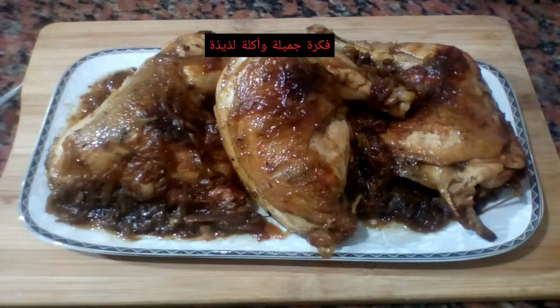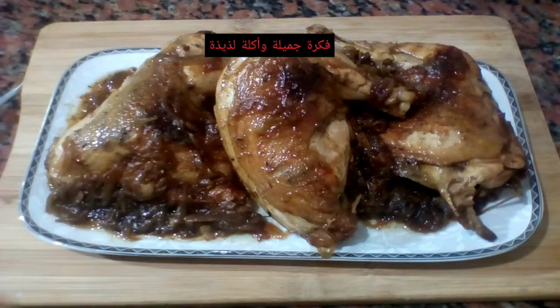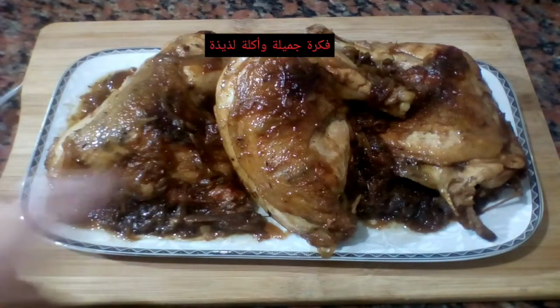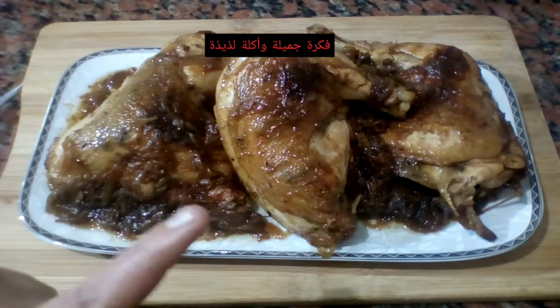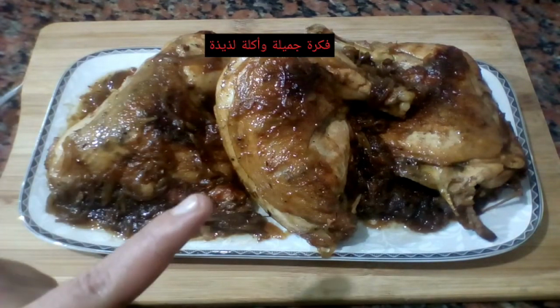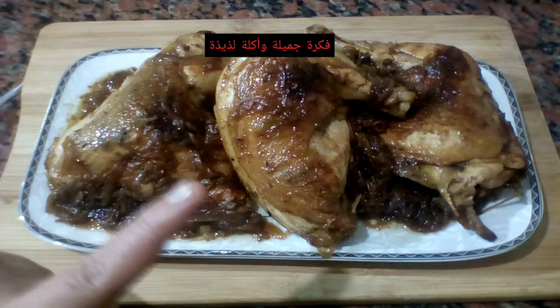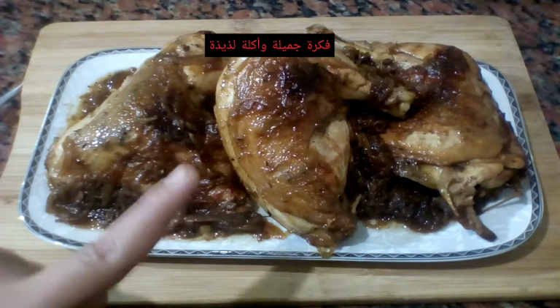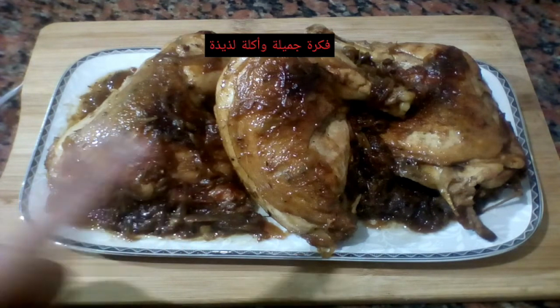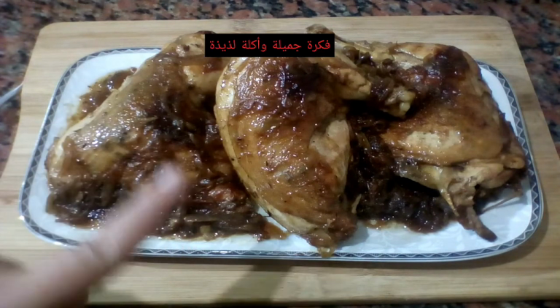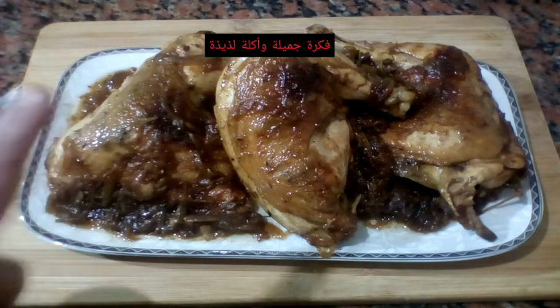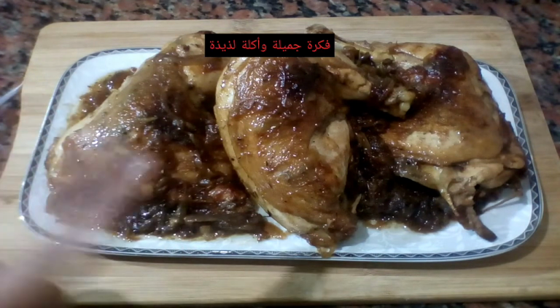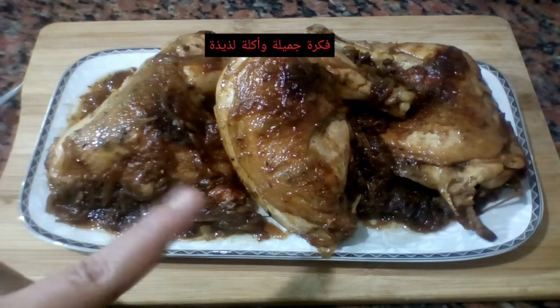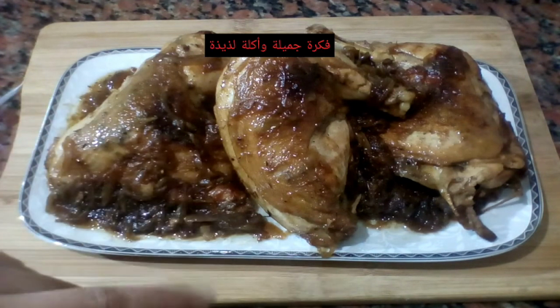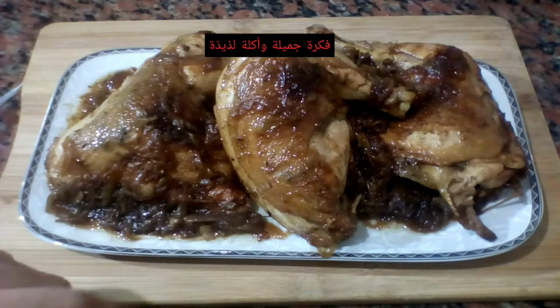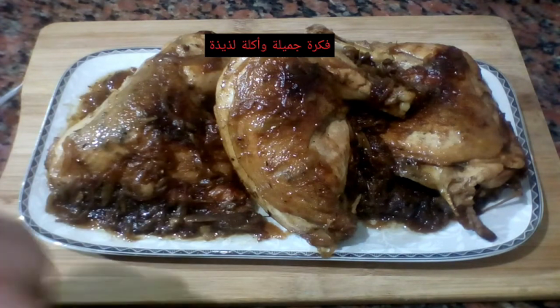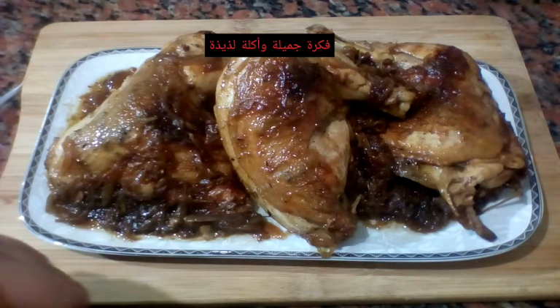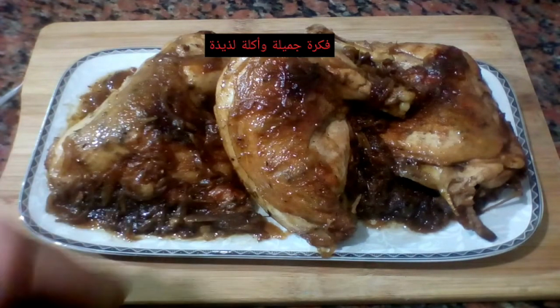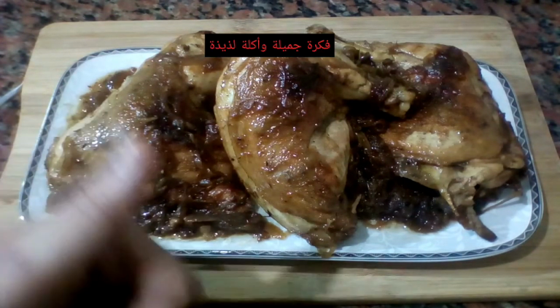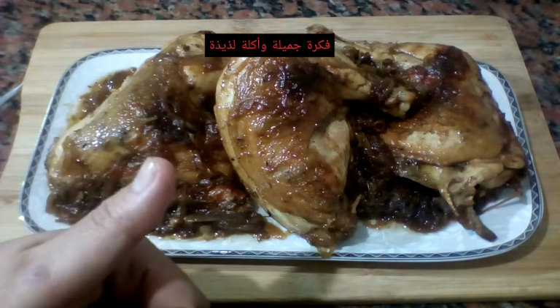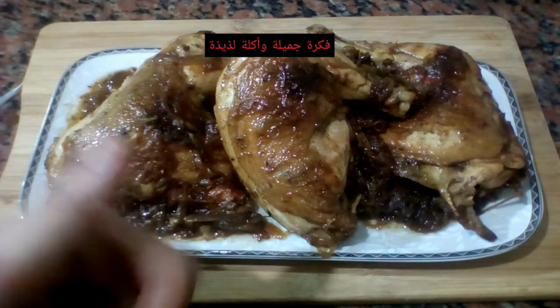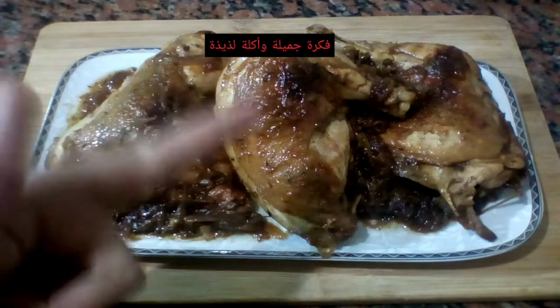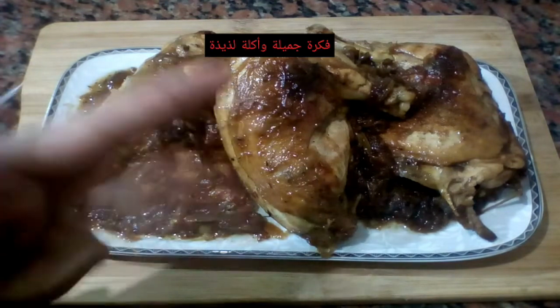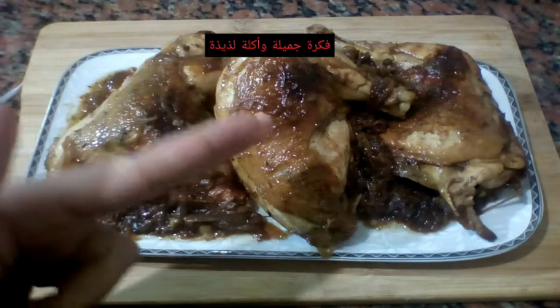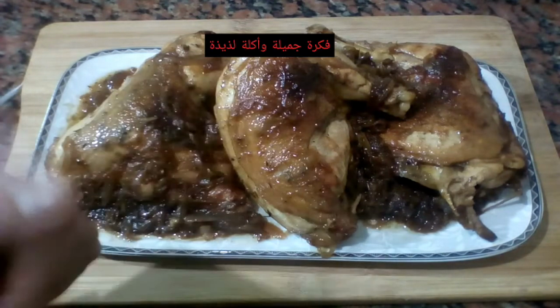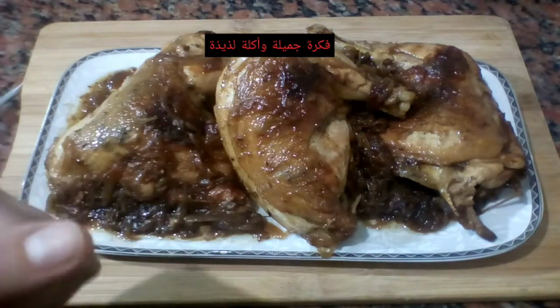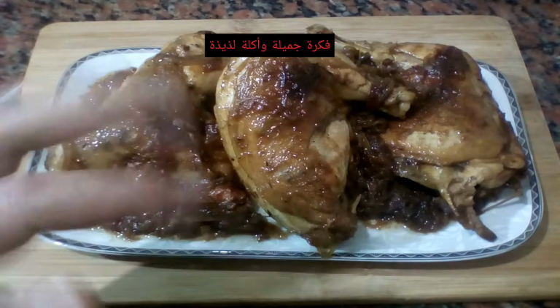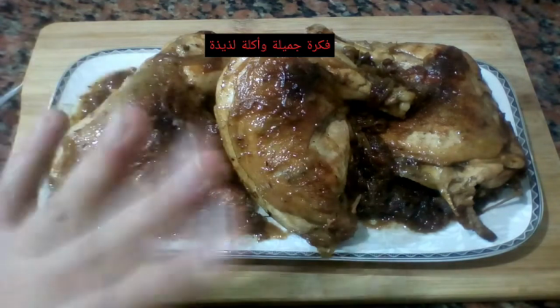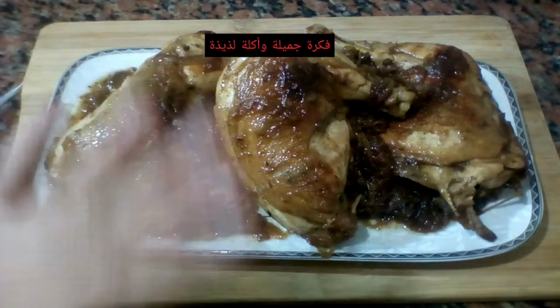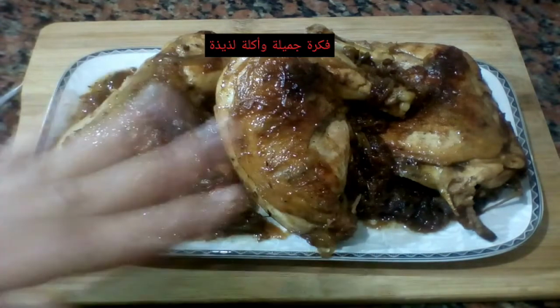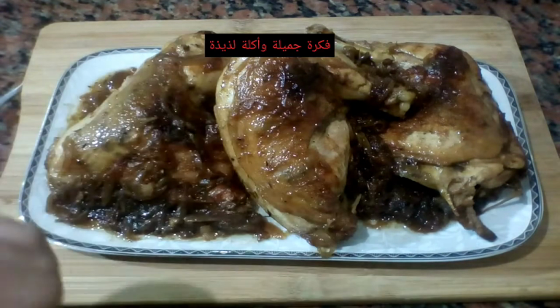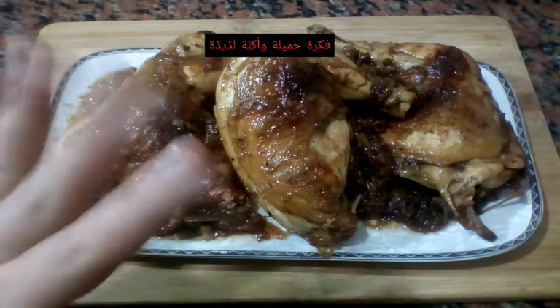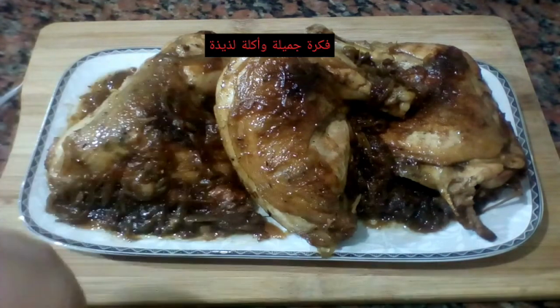أتمنى إنكم تشوفوا الفيديو وتعجبكم الوصفة. لو عجبكم الفيديو، متنسوش تشتركوا في القناة. هشوفكم في فيديو جديد.